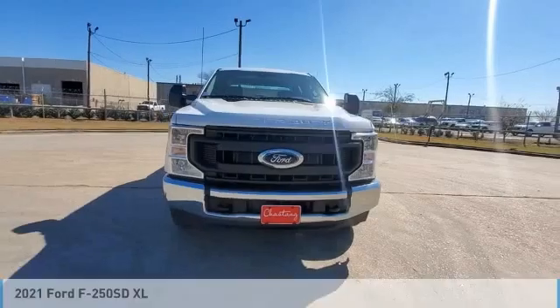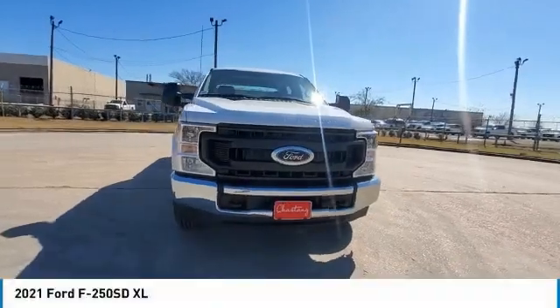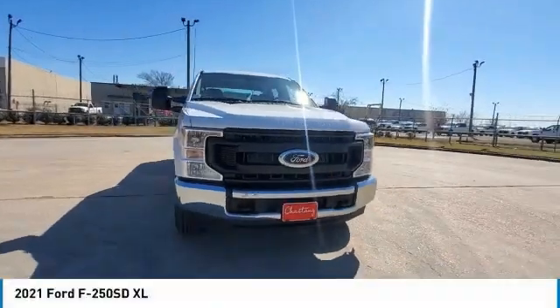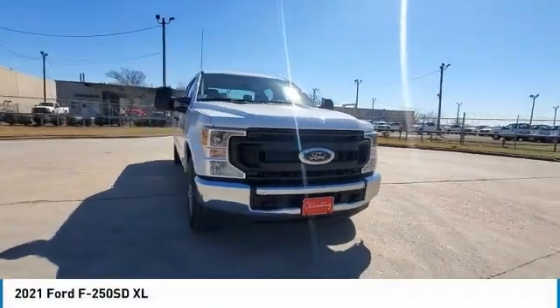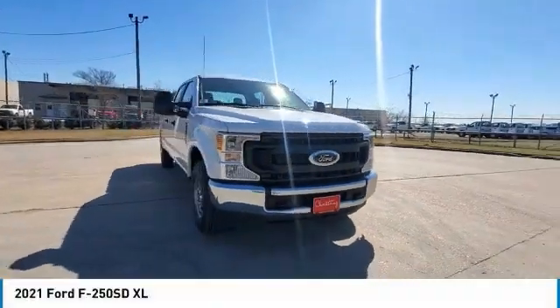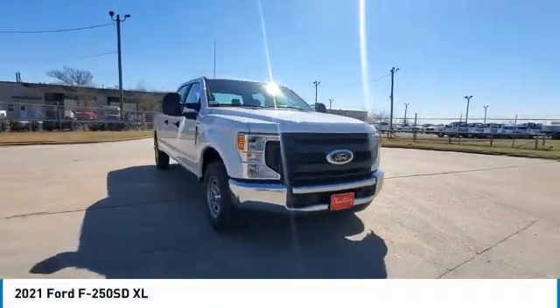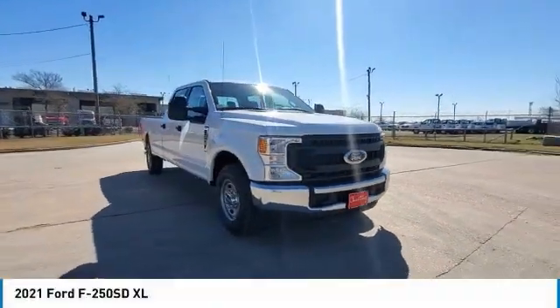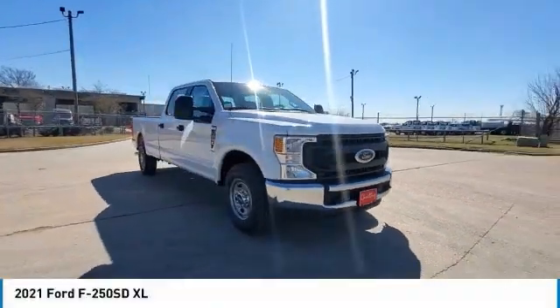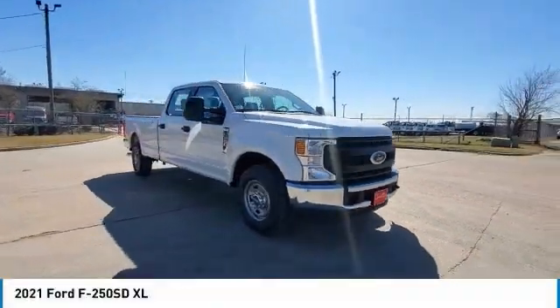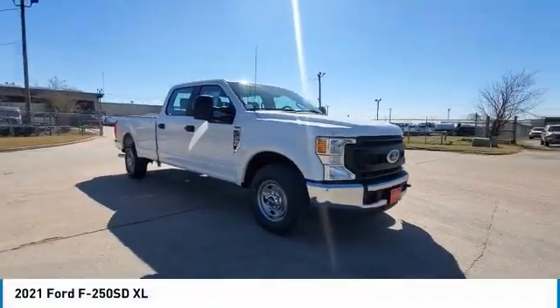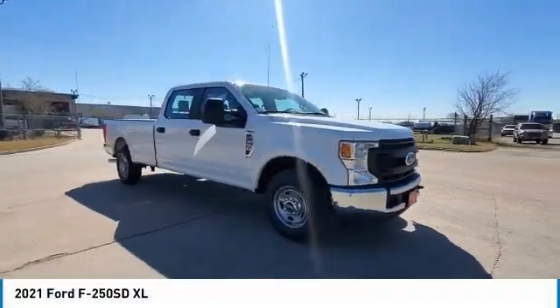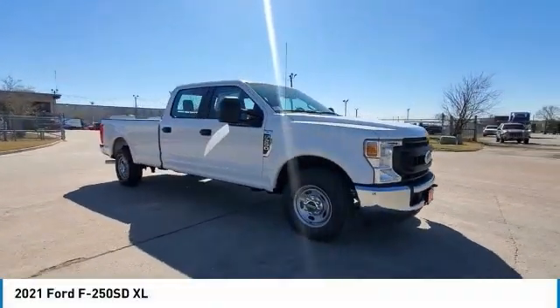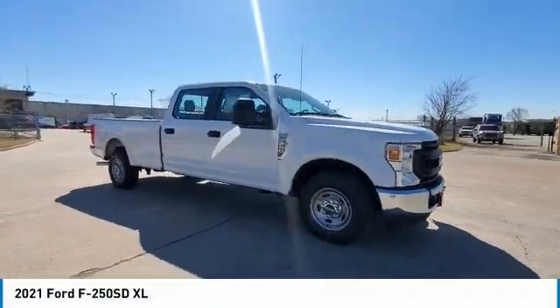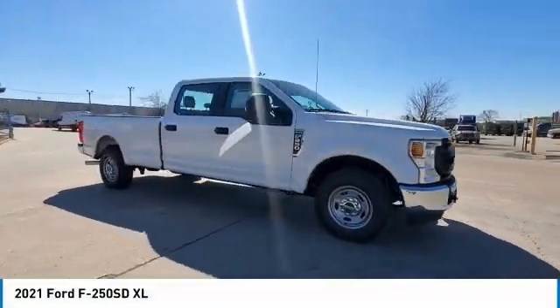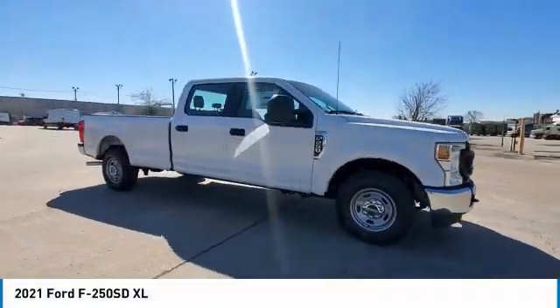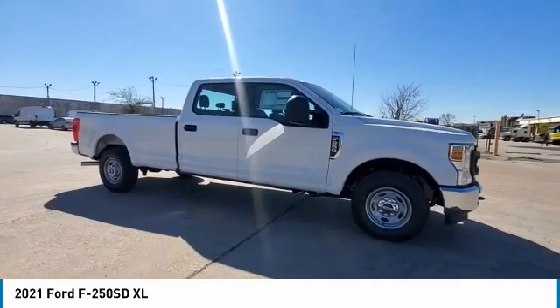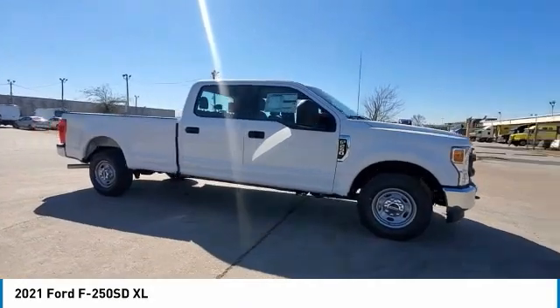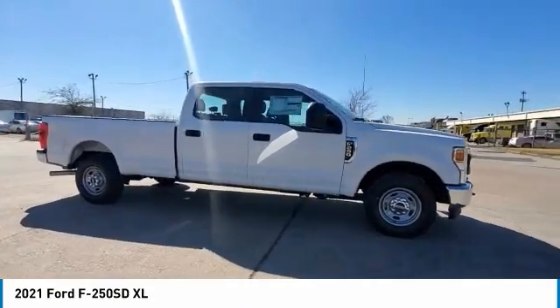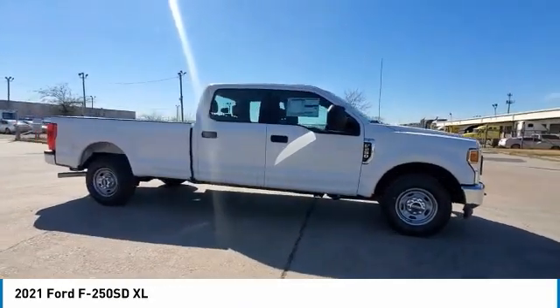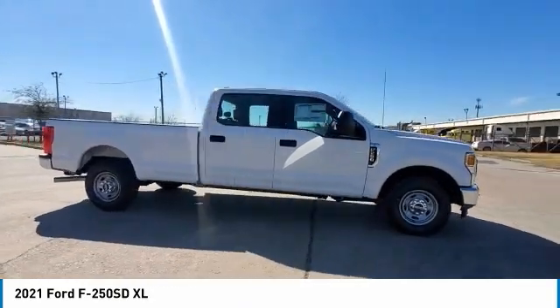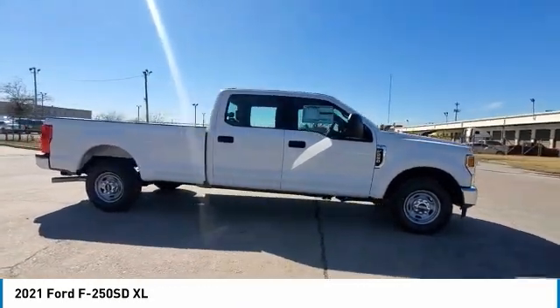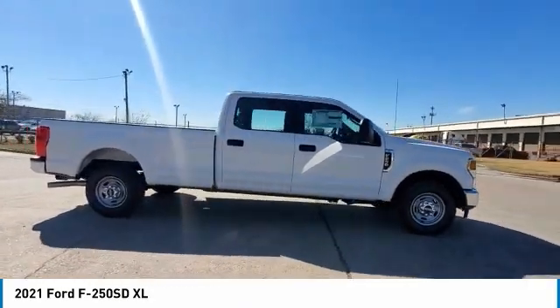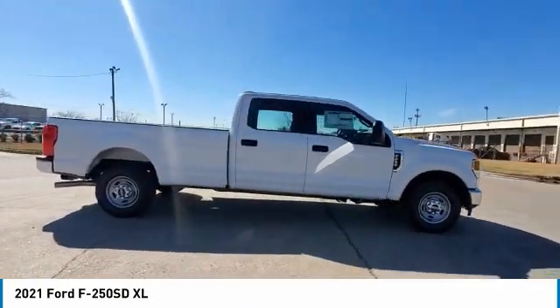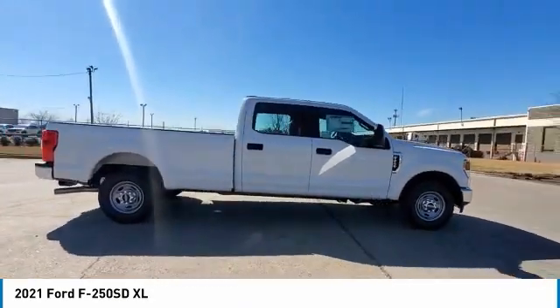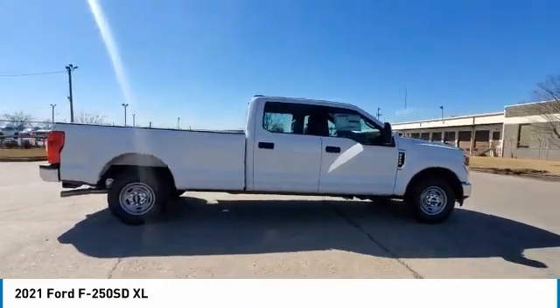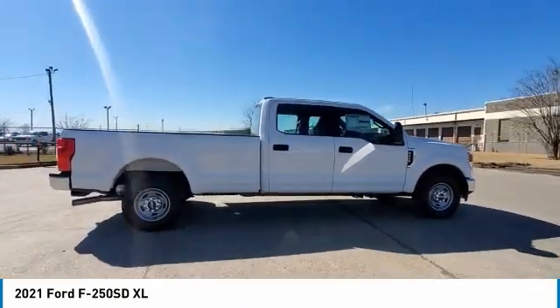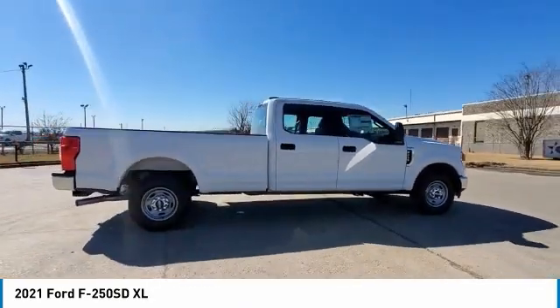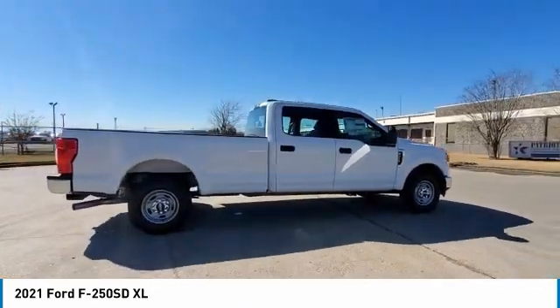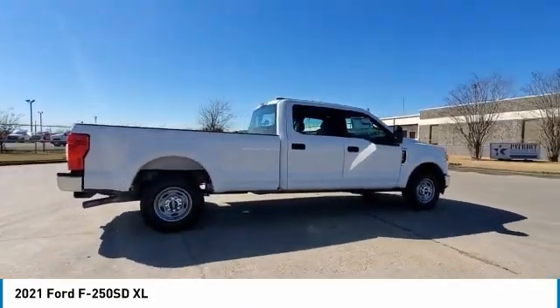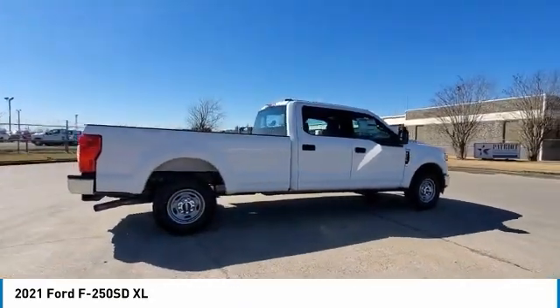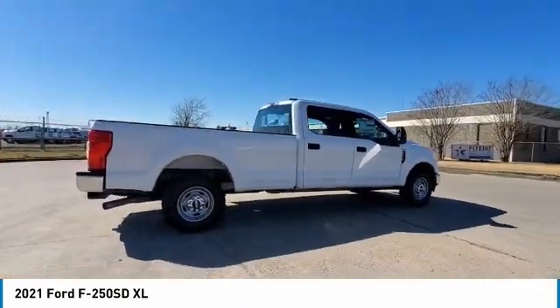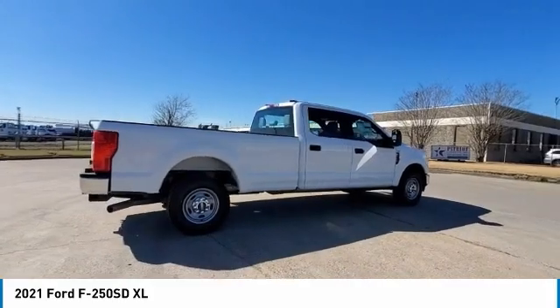Make a great choice today with the 2021 F-250 Super Duty. Head-to-head fuel efficiency. Head-to-head towing. Head-to-head torque.